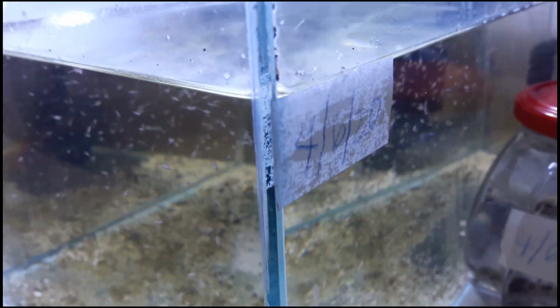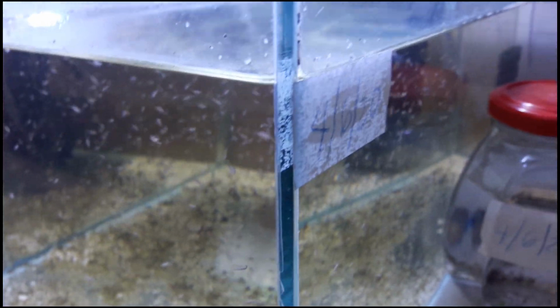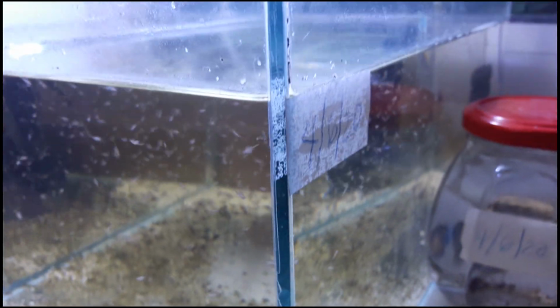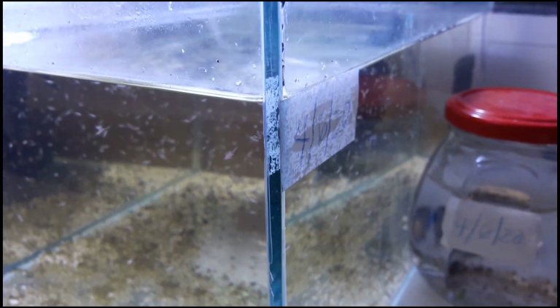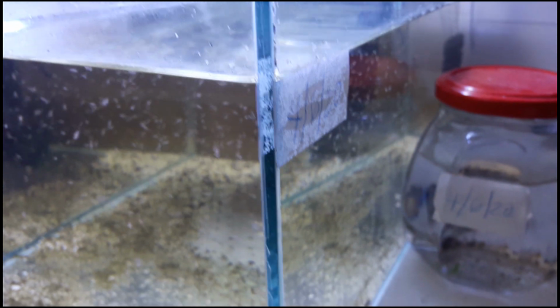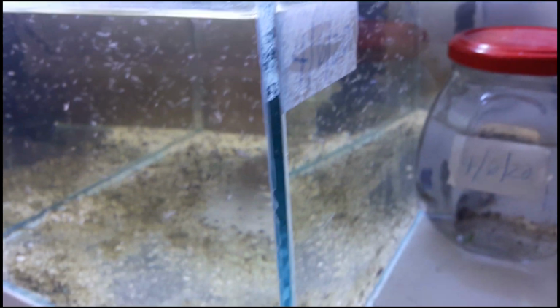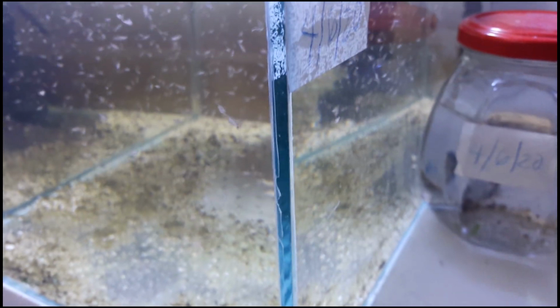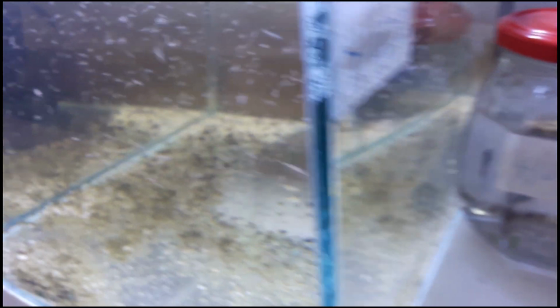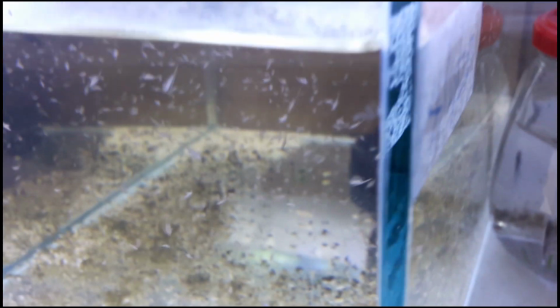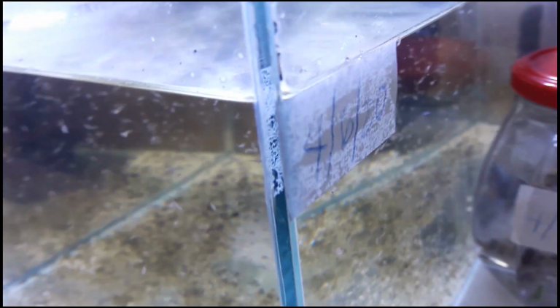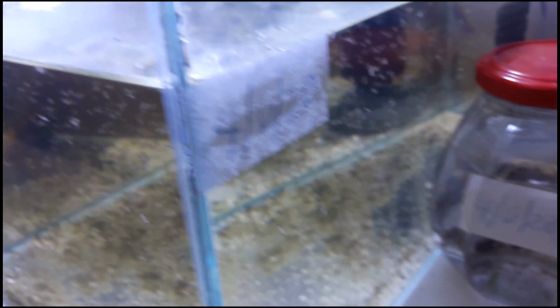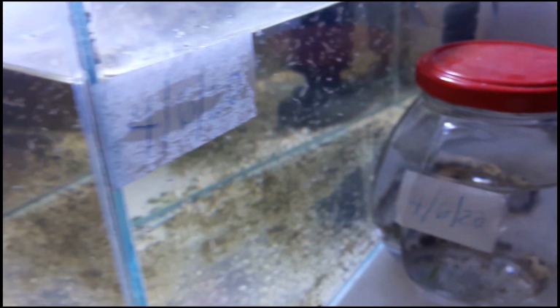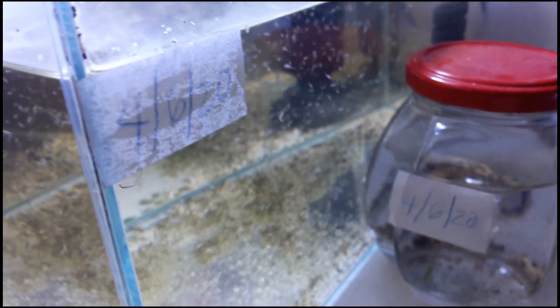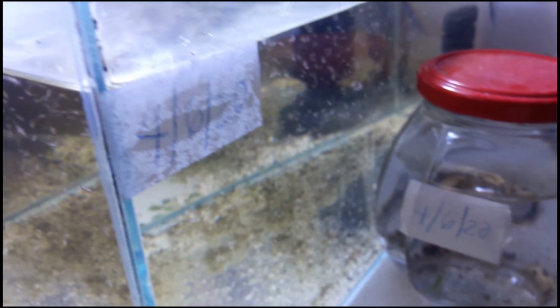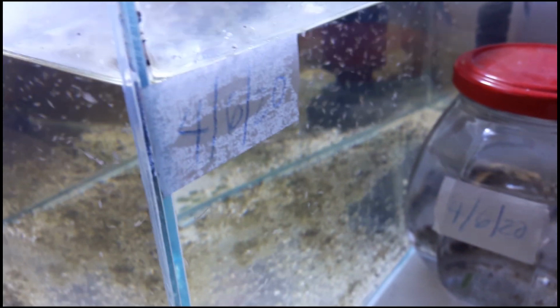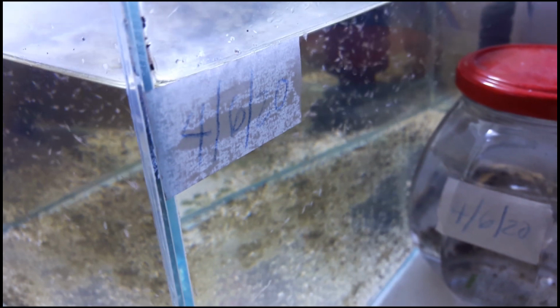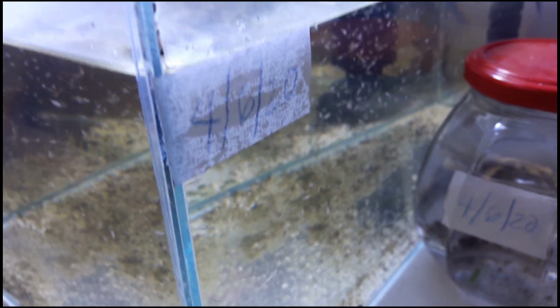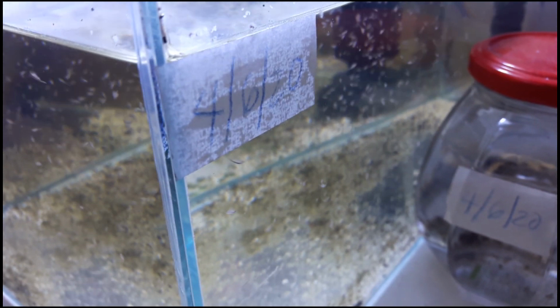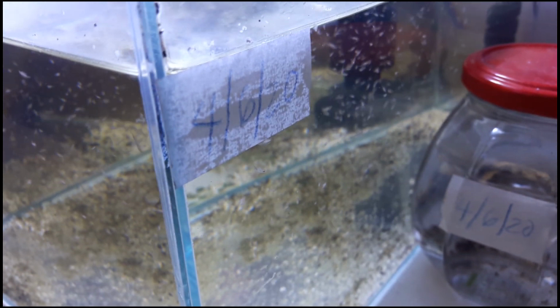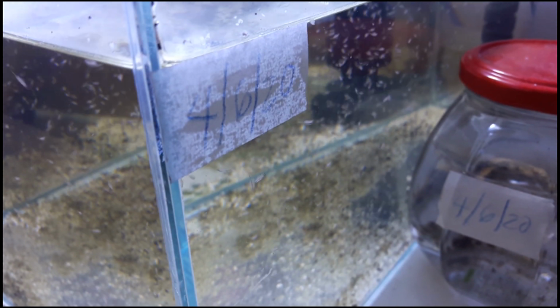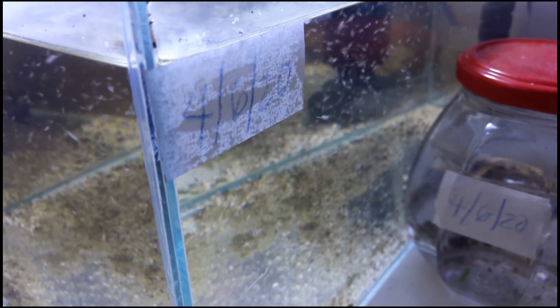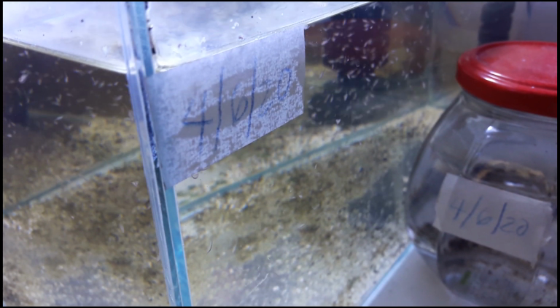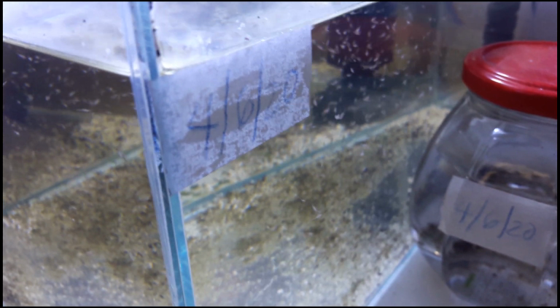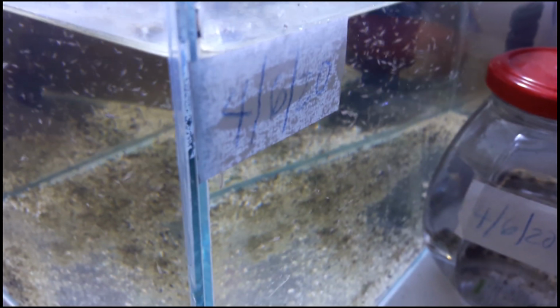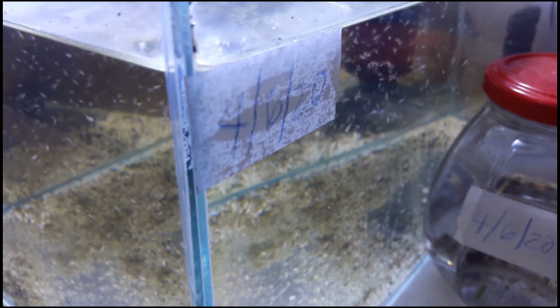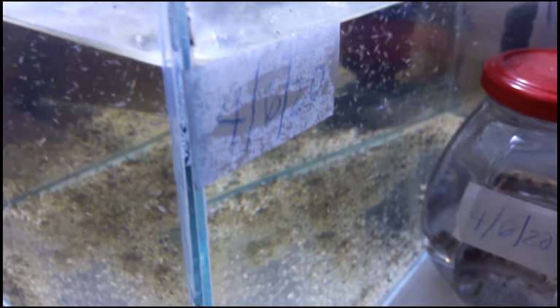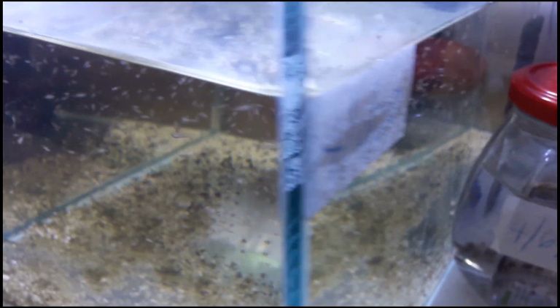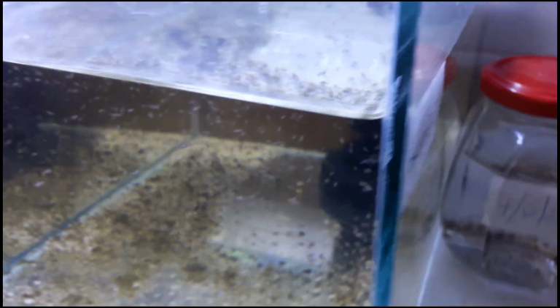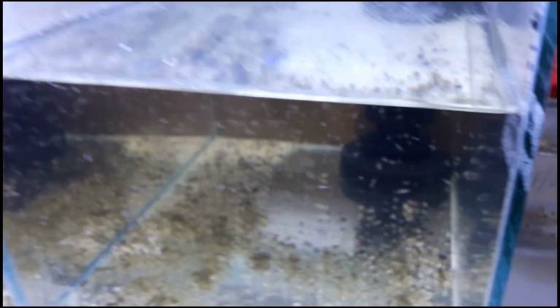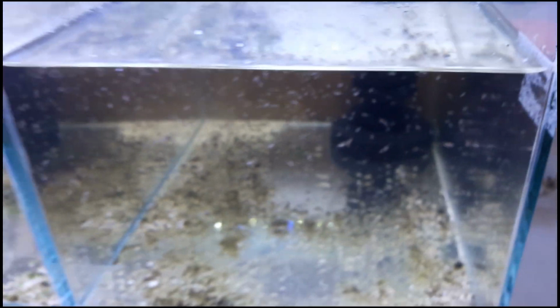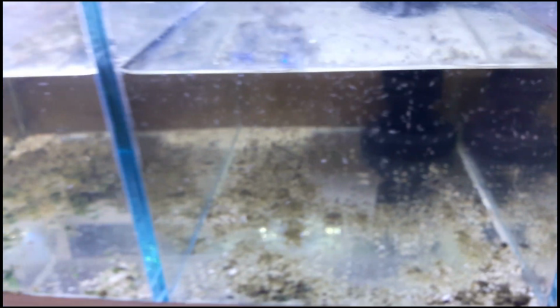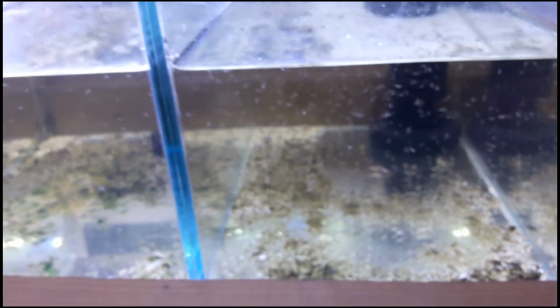I'm using old aquarium water at 20 to 21 PPT salinity using rock salt. I'm feeding them spirulina powder two times a day, and I'm adding fresh water when the water level becomes lower due to evaporation.